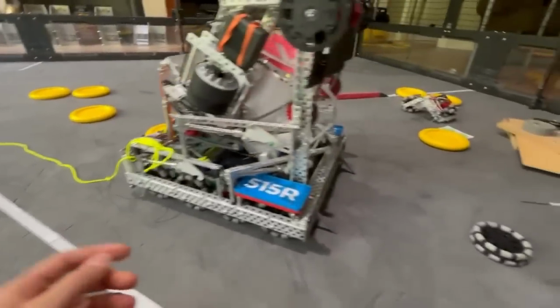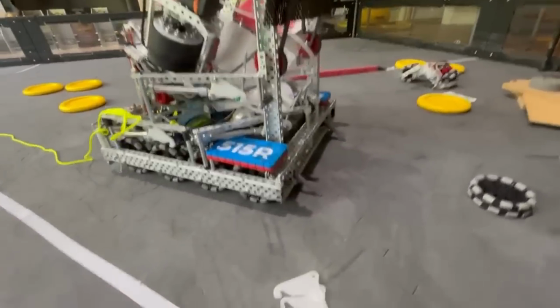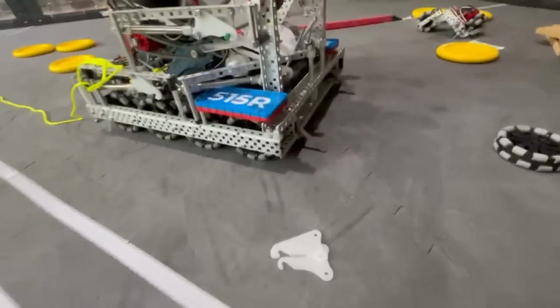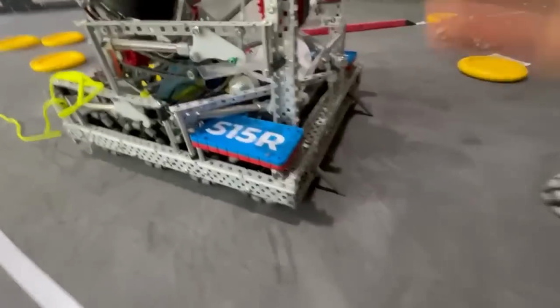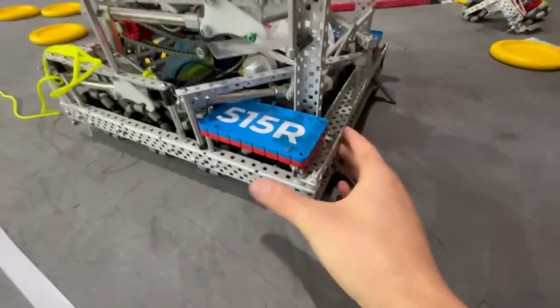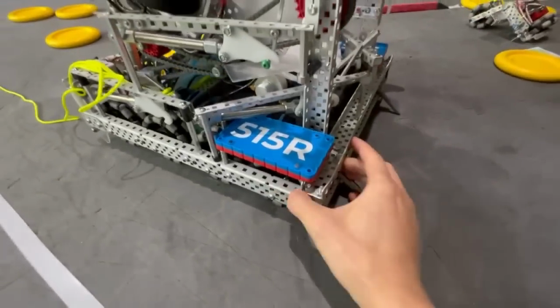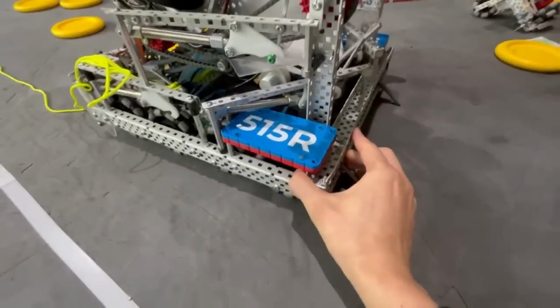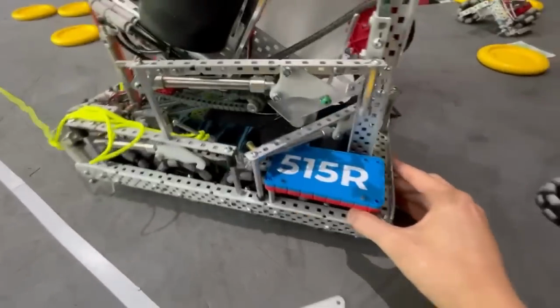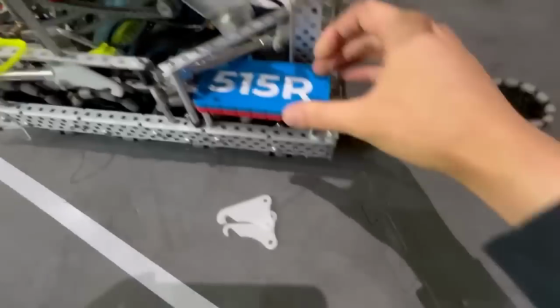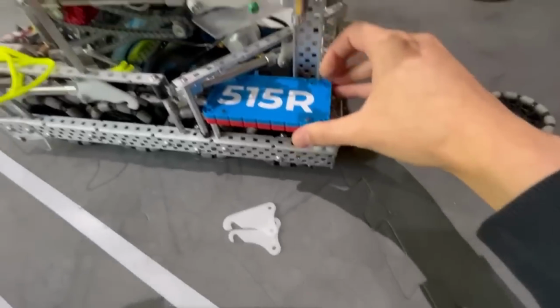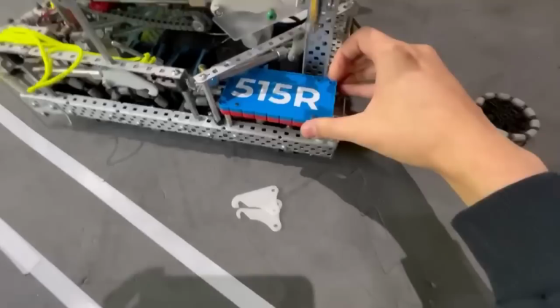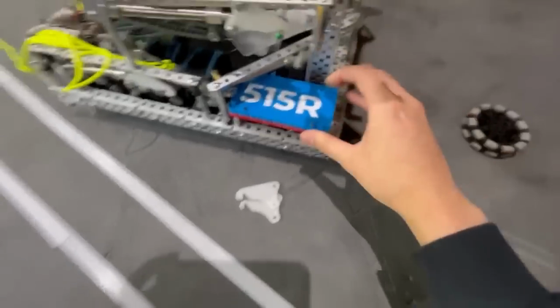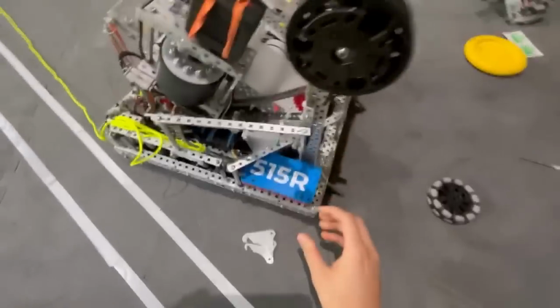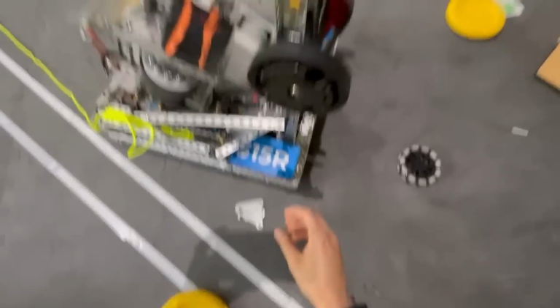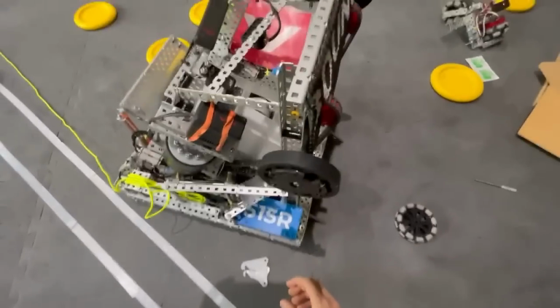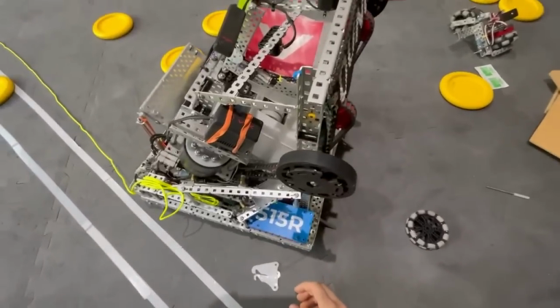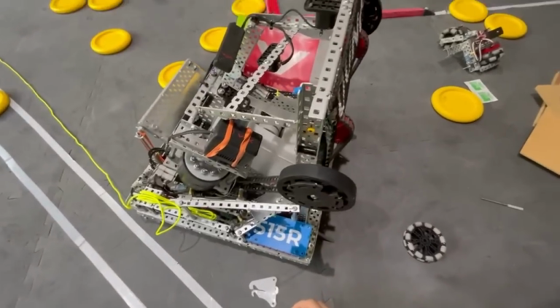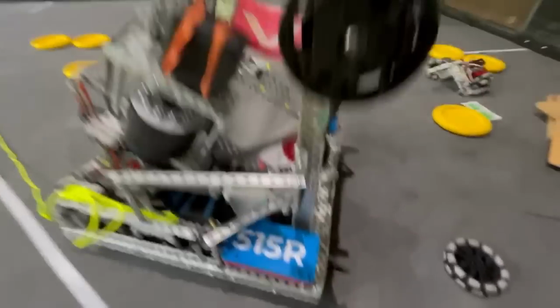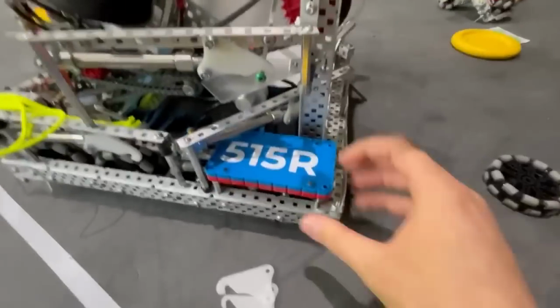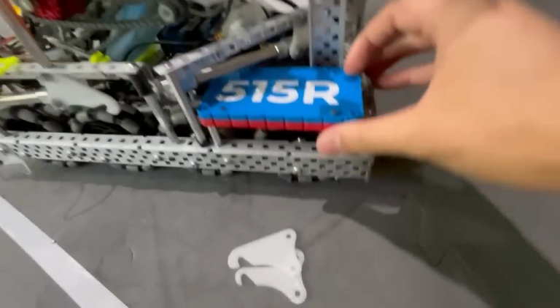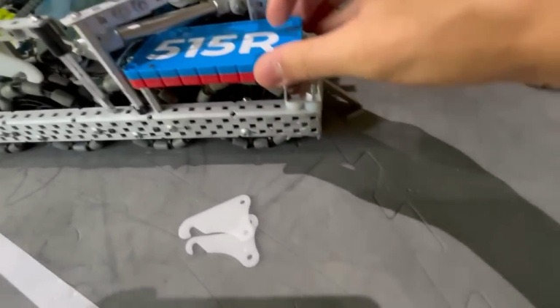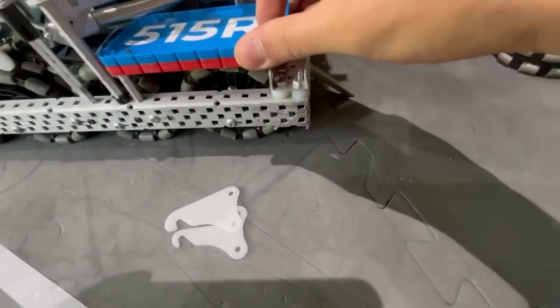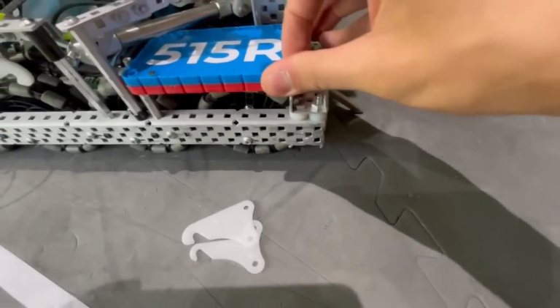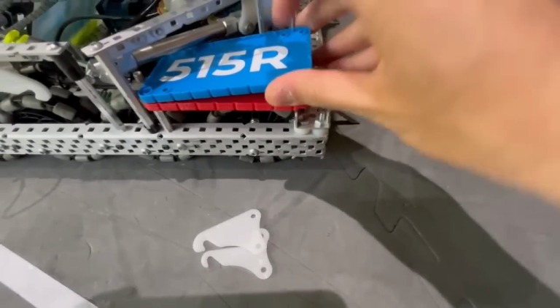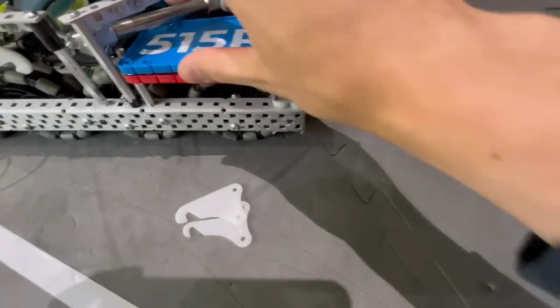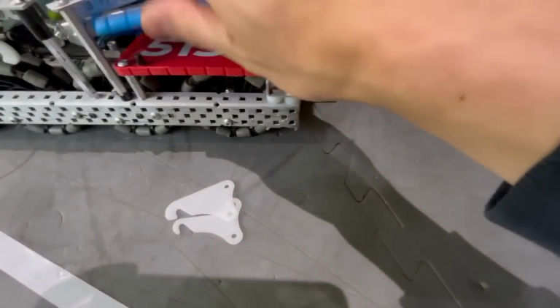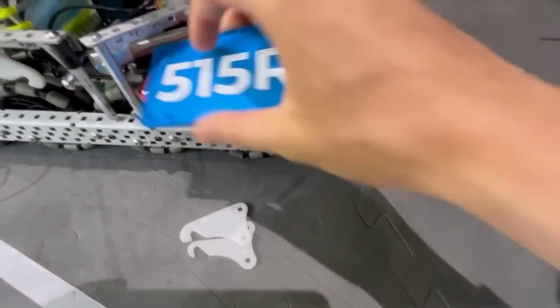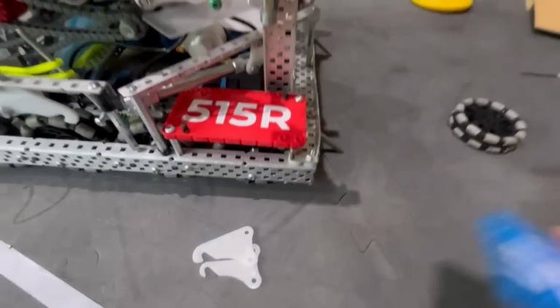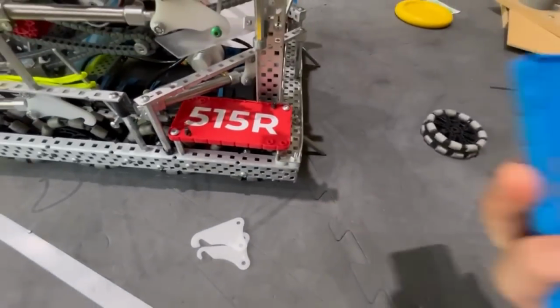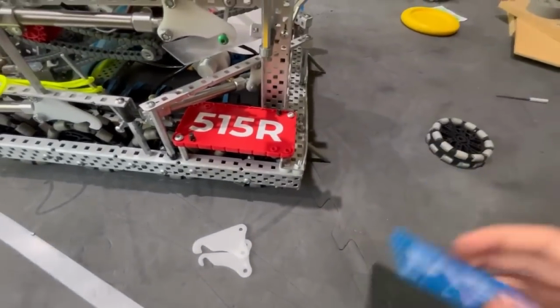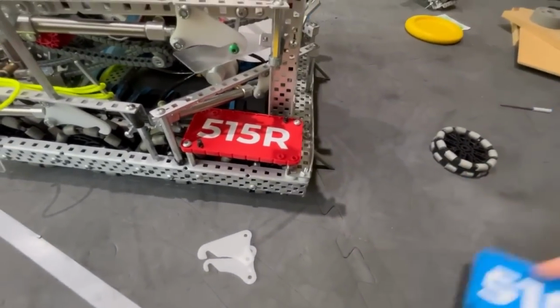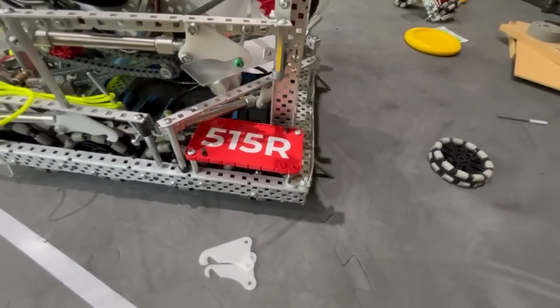Also, the low-down license plates were cool — from the world stream above you could kind of see them, and having pins to quick-swap them is very nice as well.